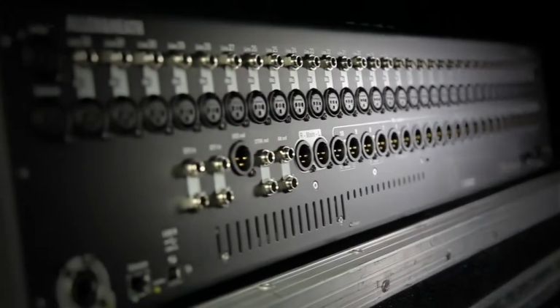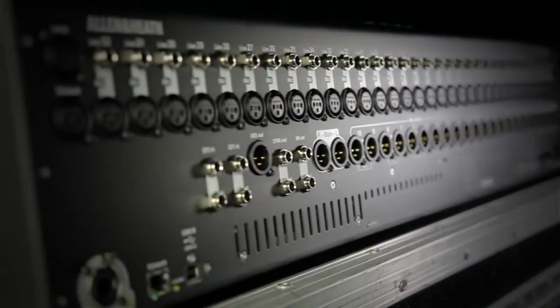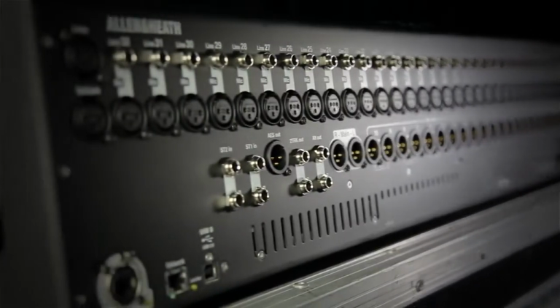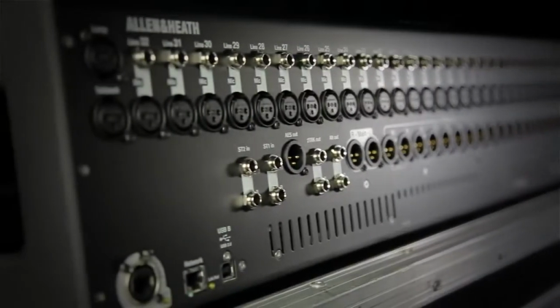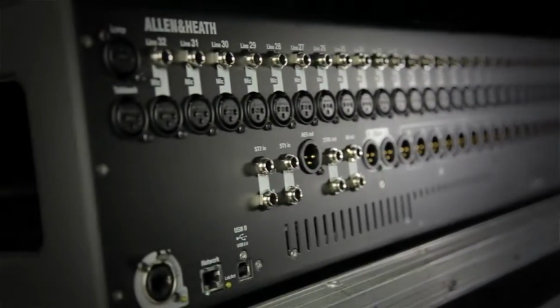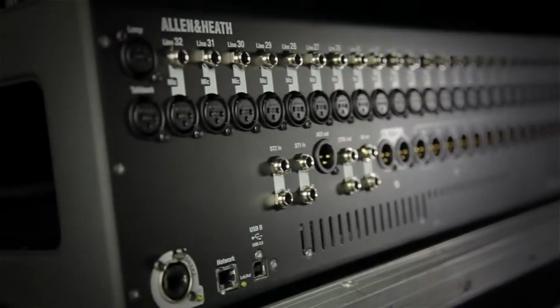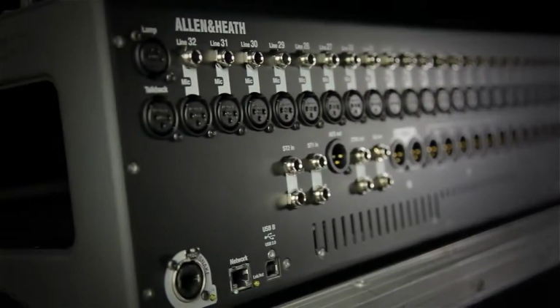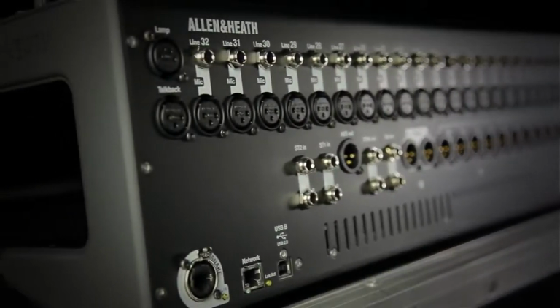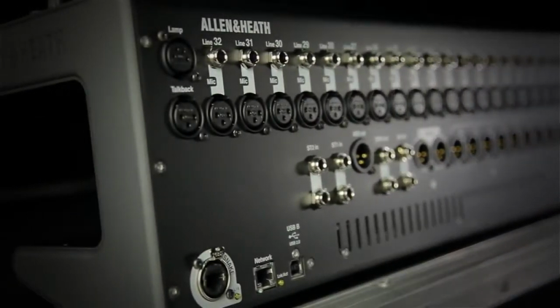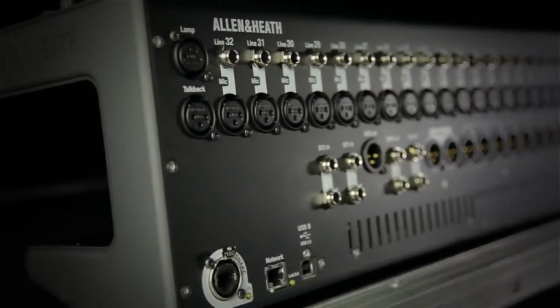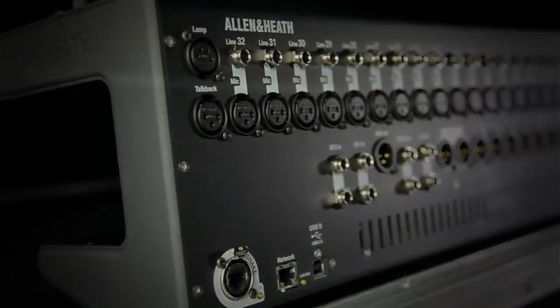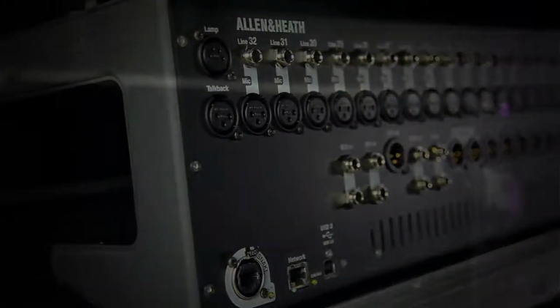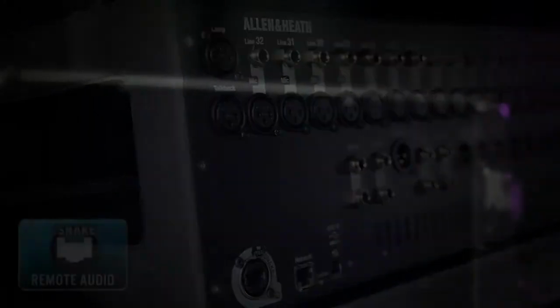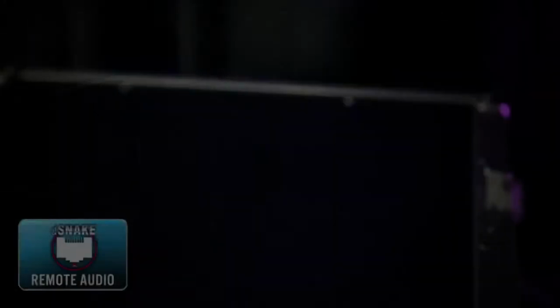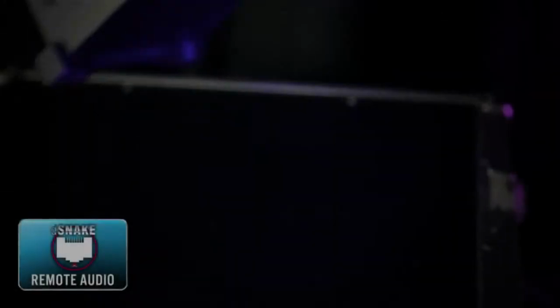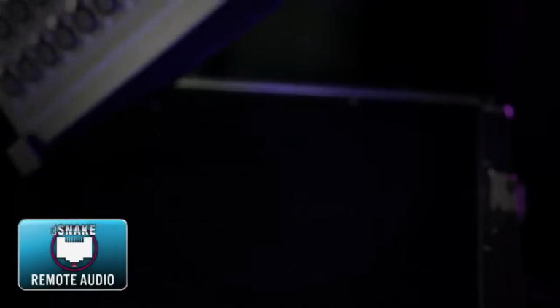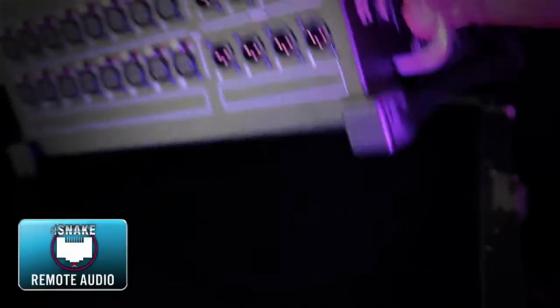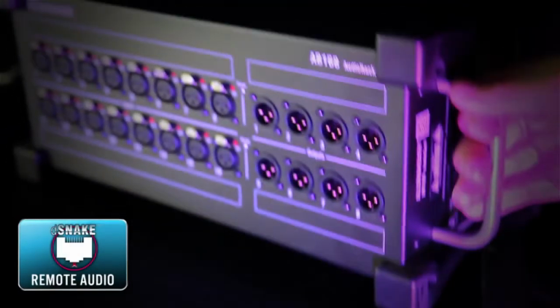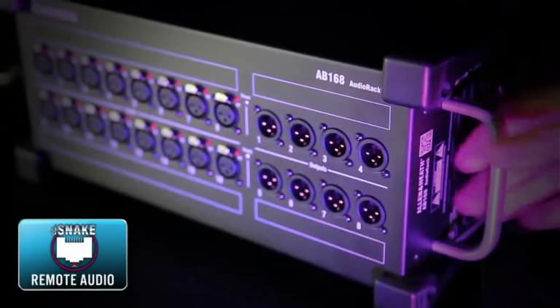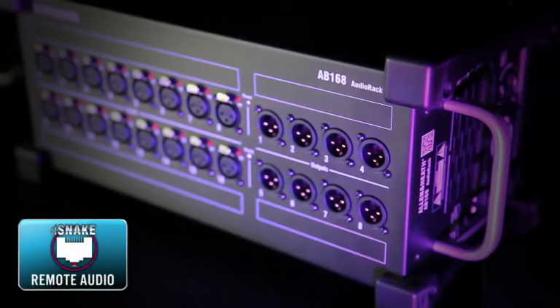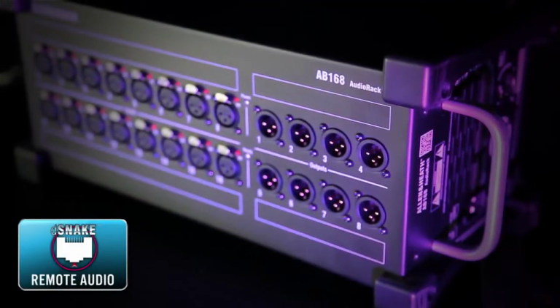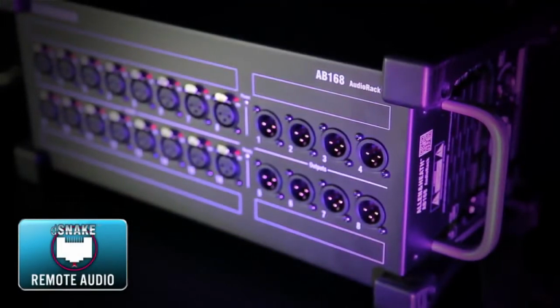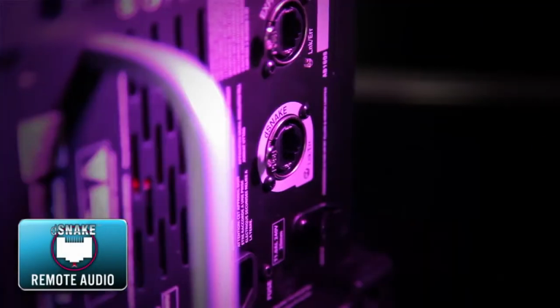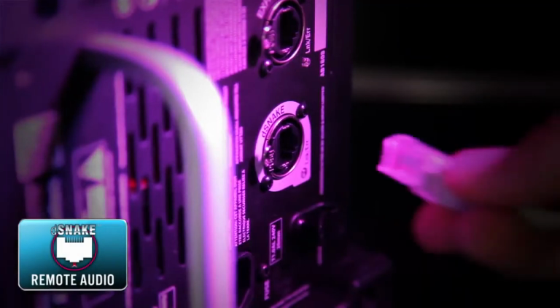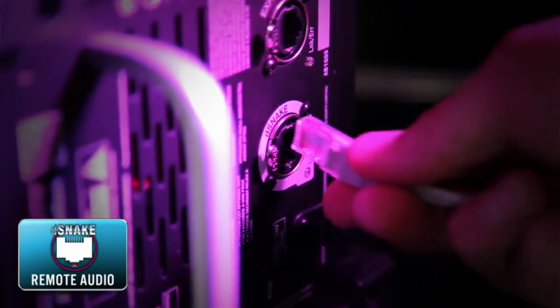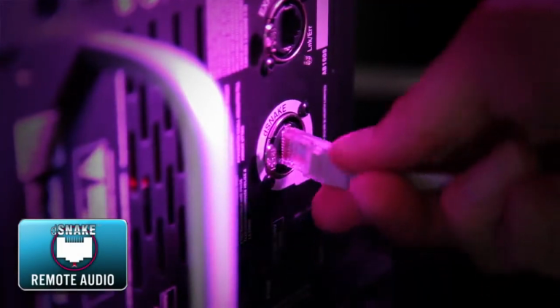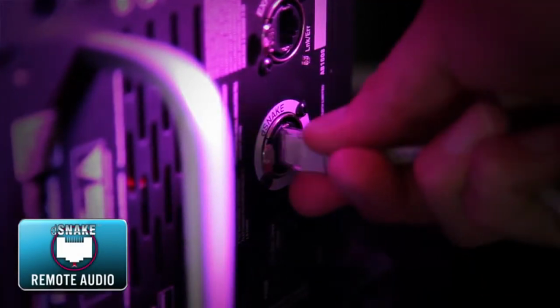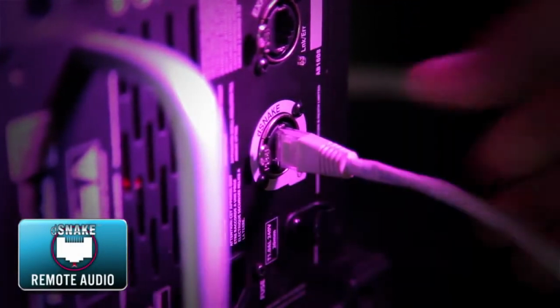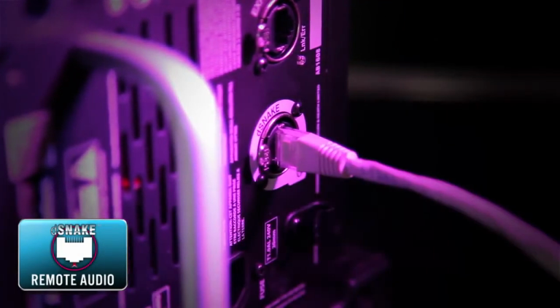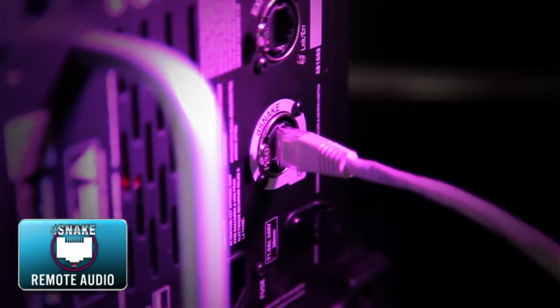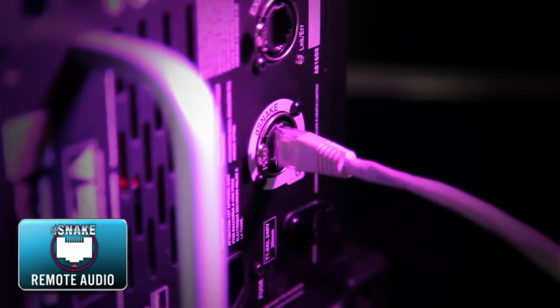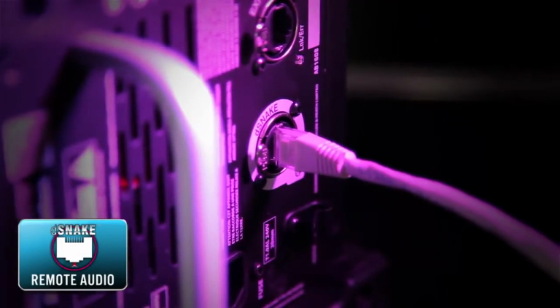Q32 bristles with pro standard inputs and outputs, but there's also the option to connect to our family of remote audio racks over up to 120 metres of Cat5.